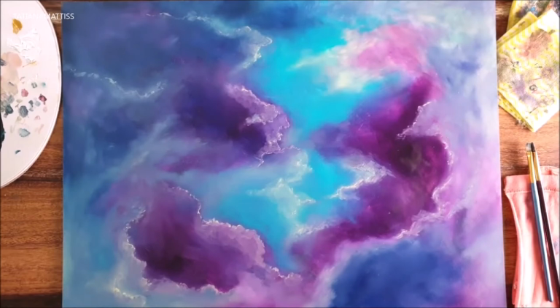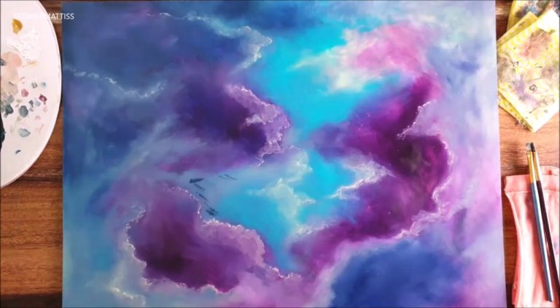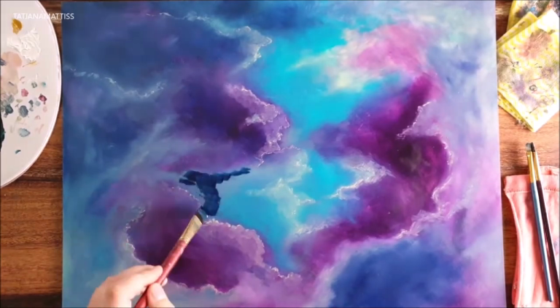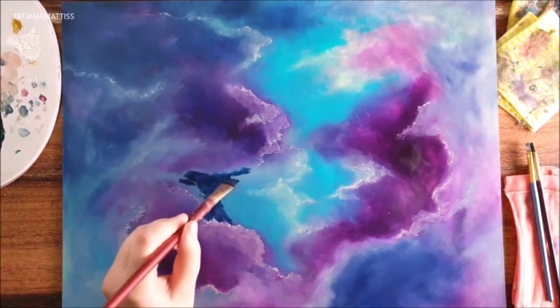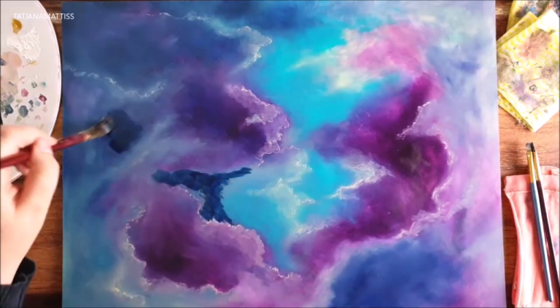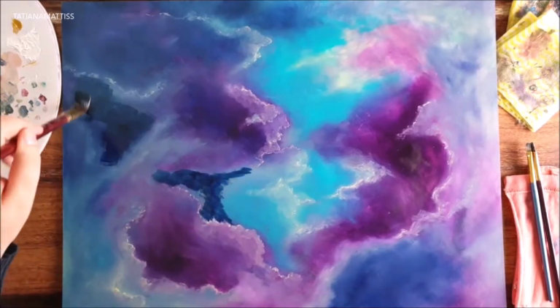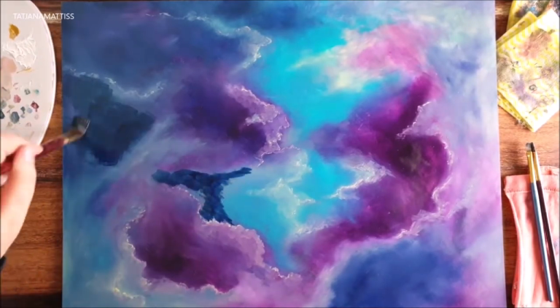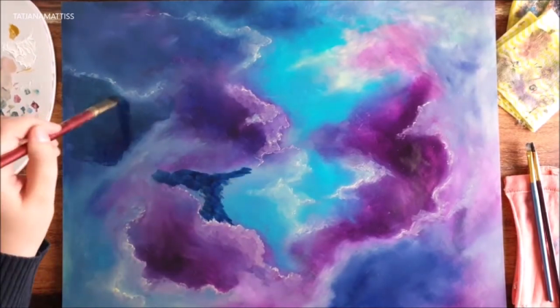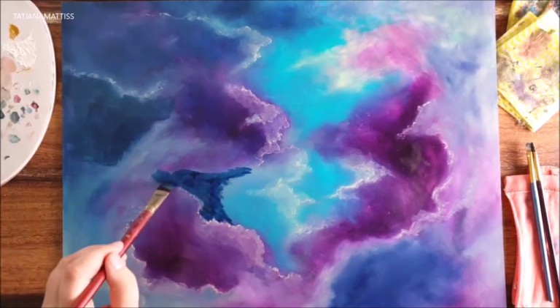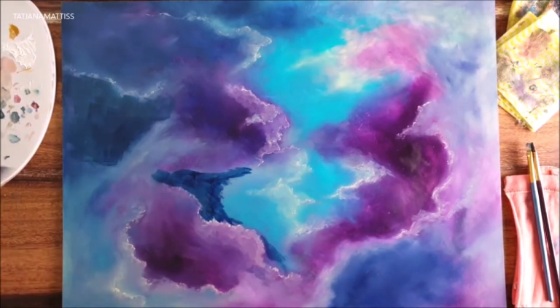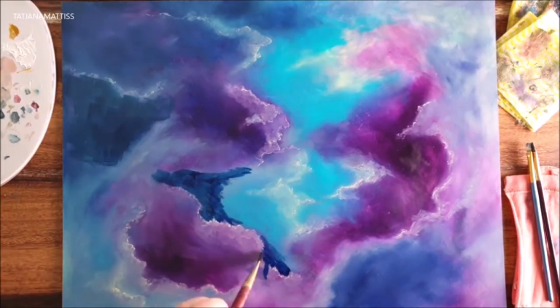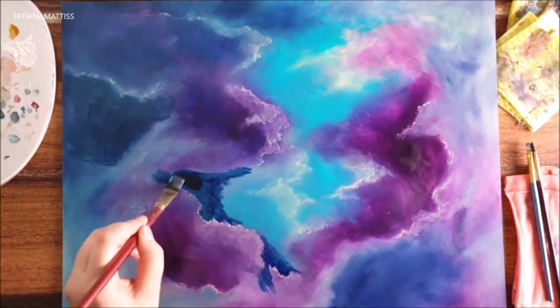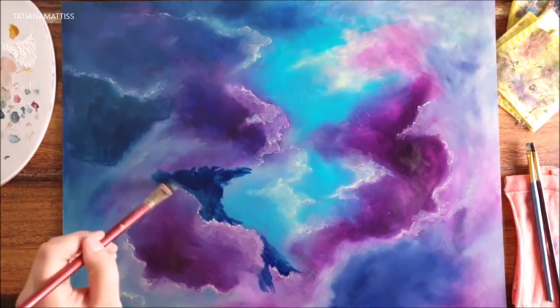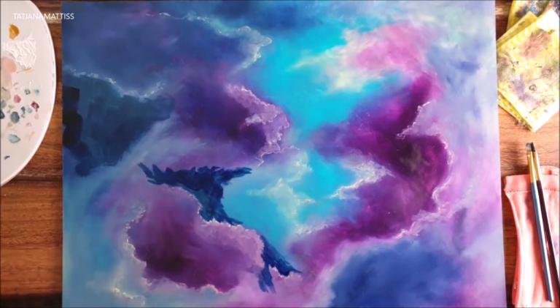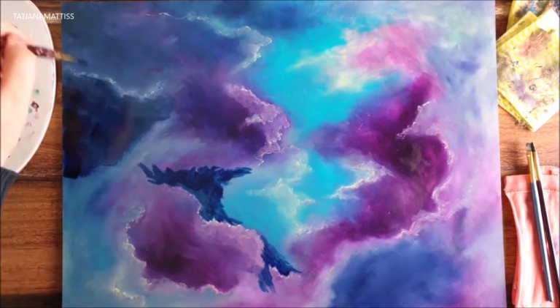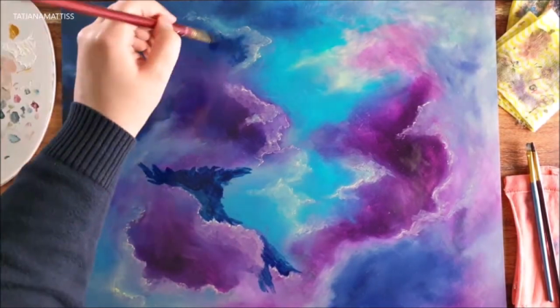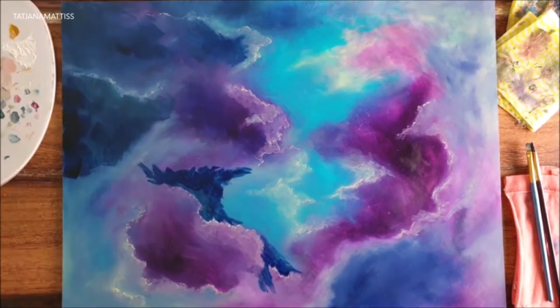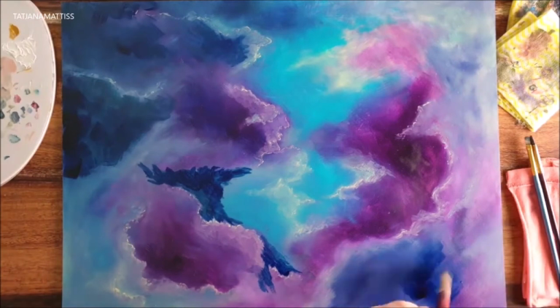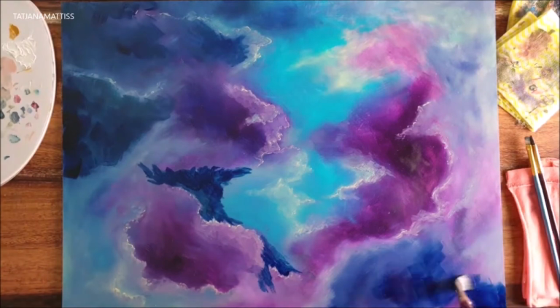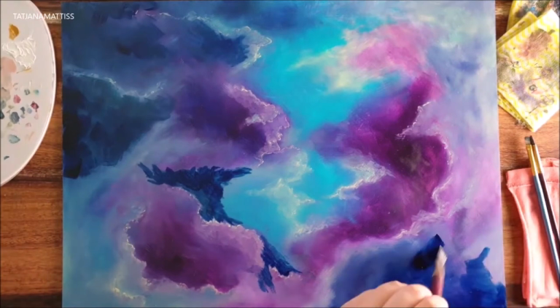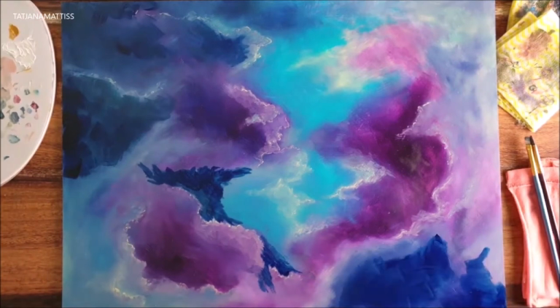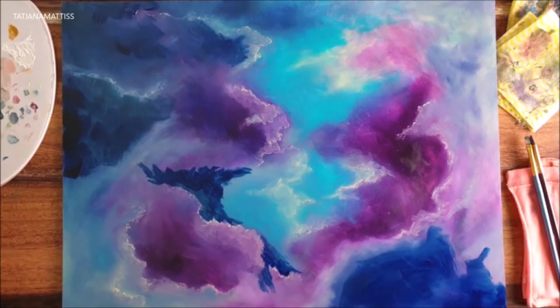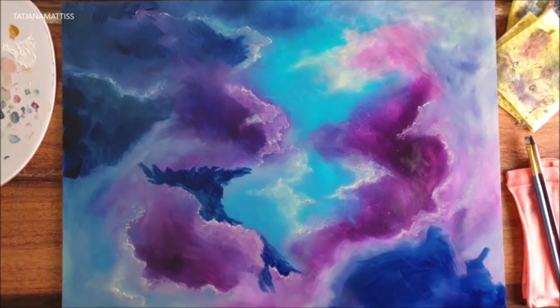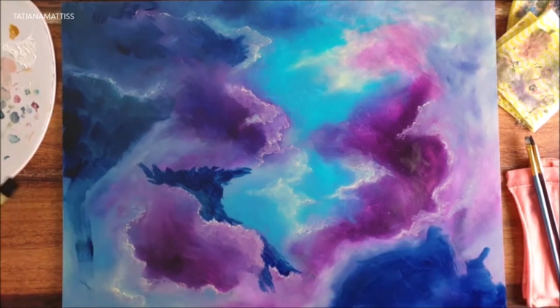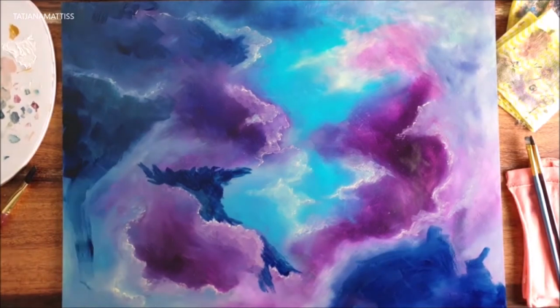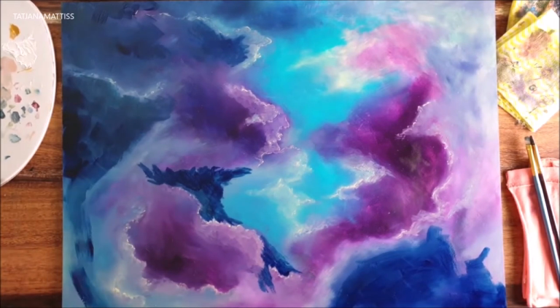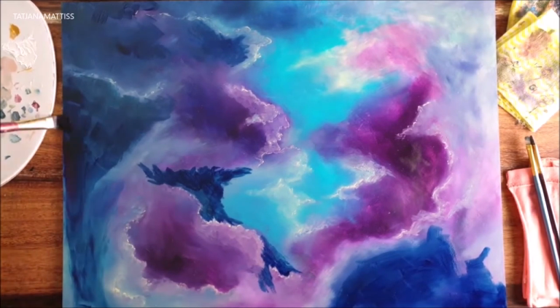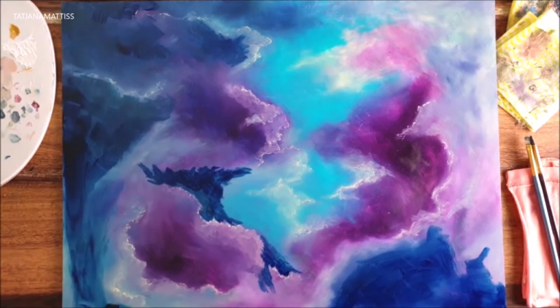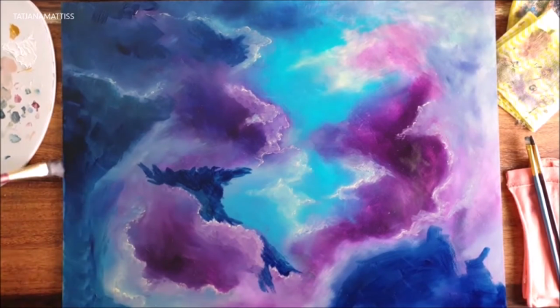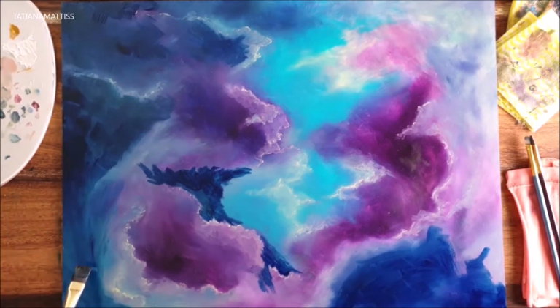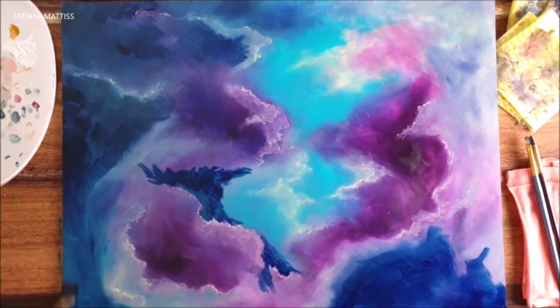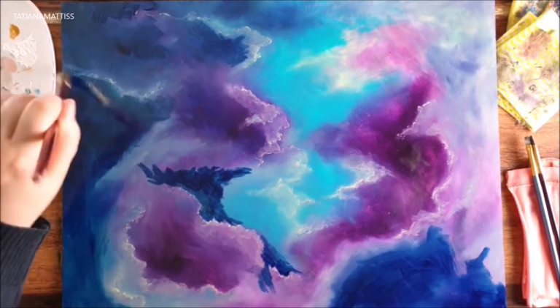At this point I decided that my painting looked more like a sky than a galaxy, so I decided to glaze over with Prussian blue.